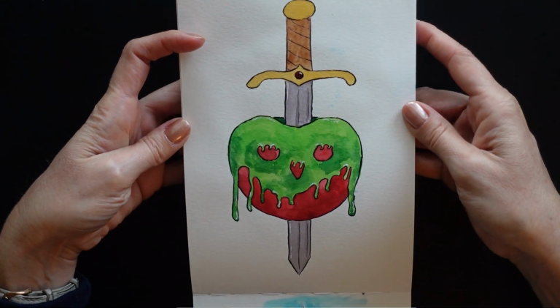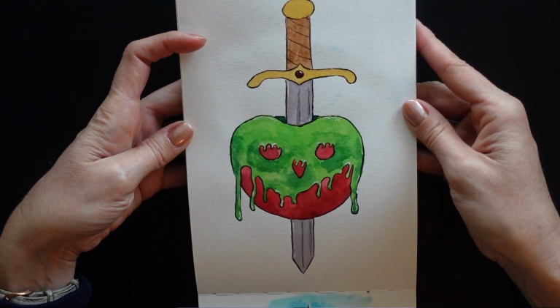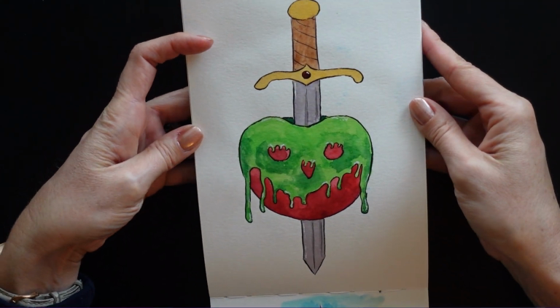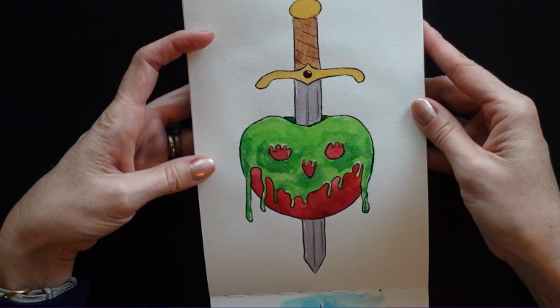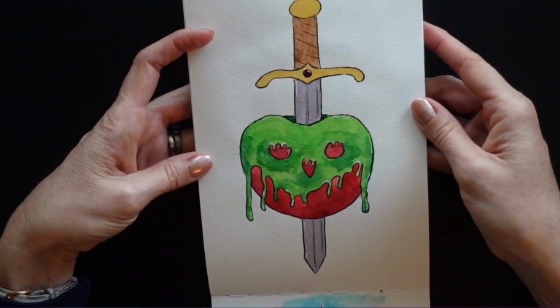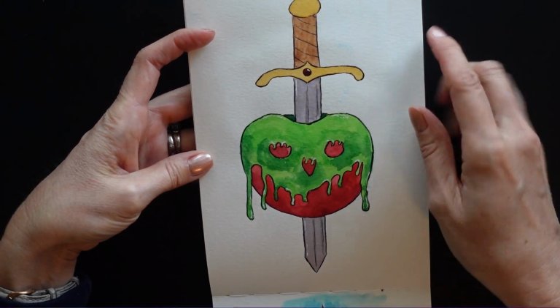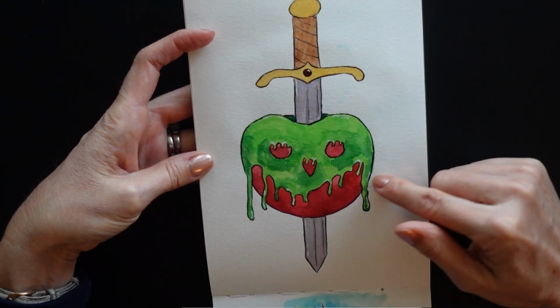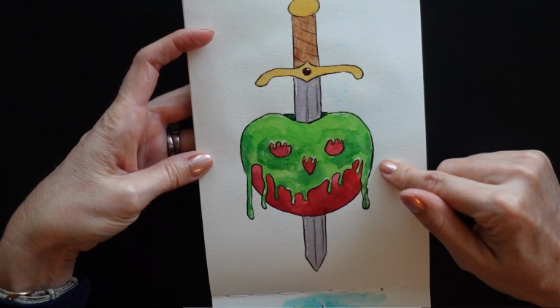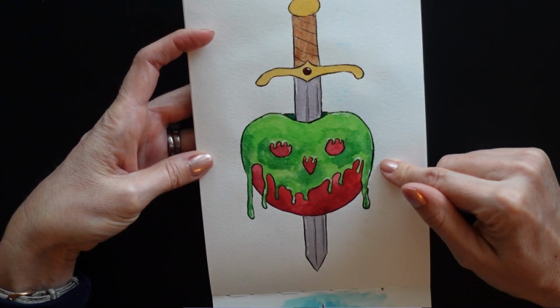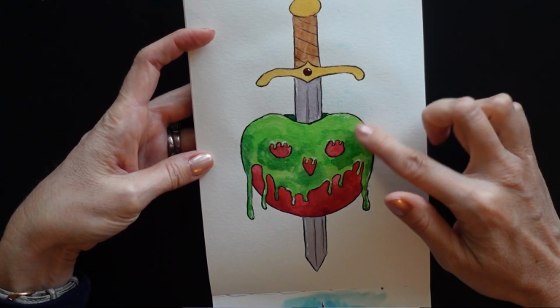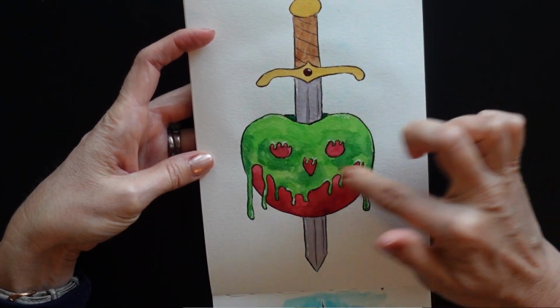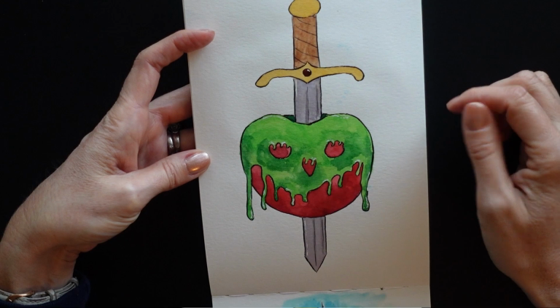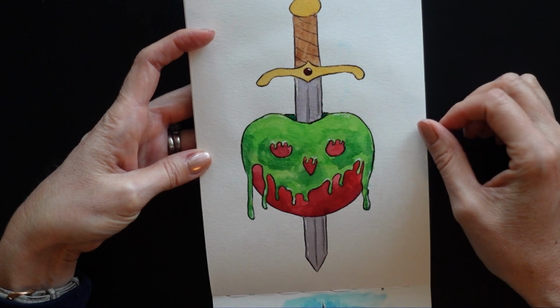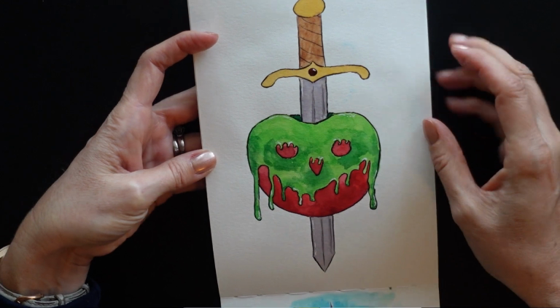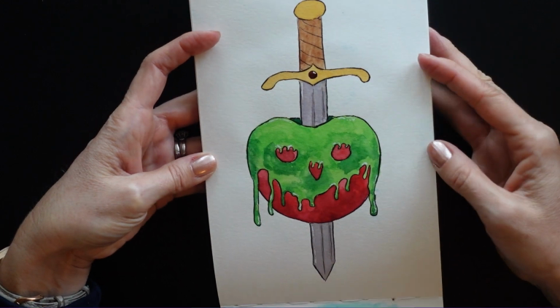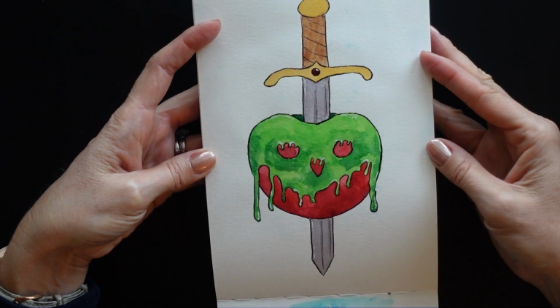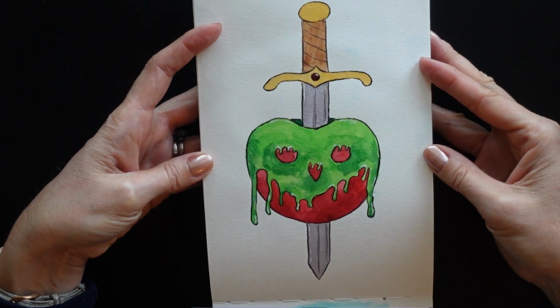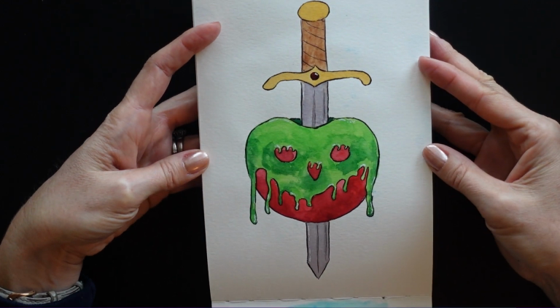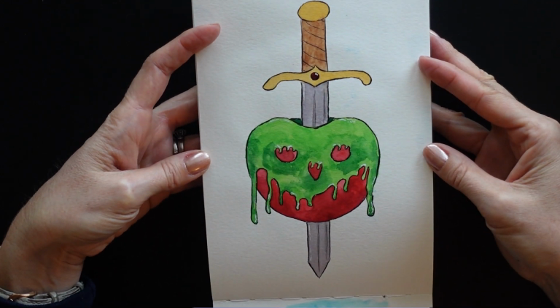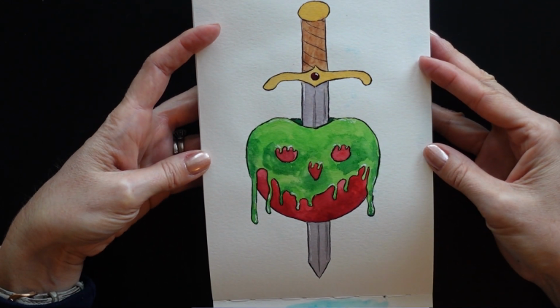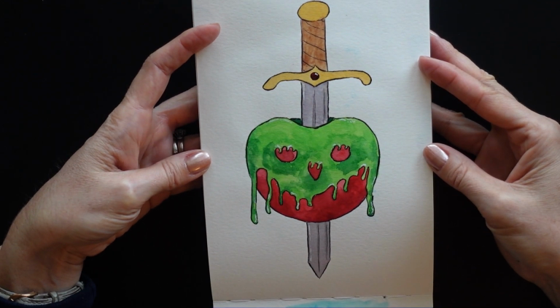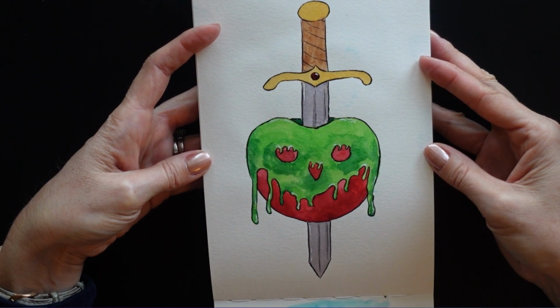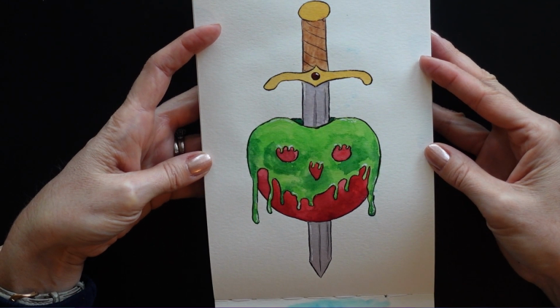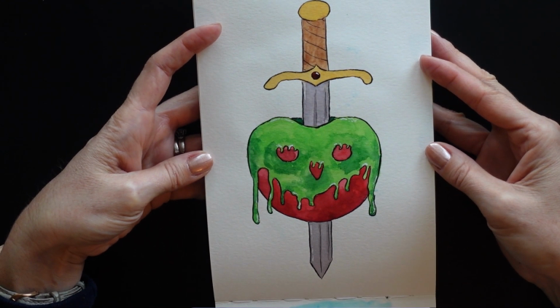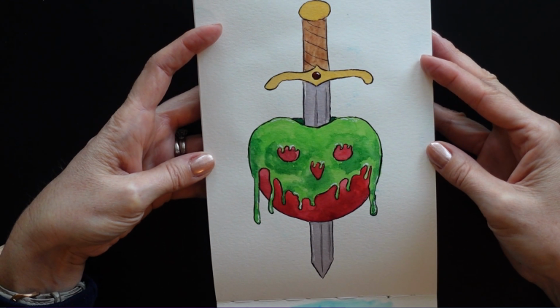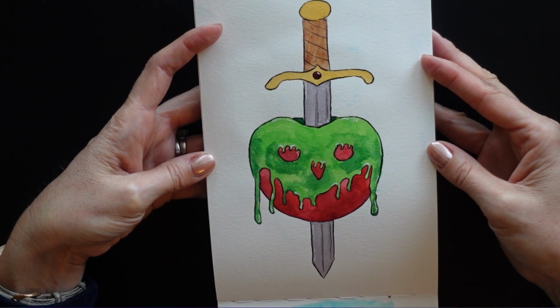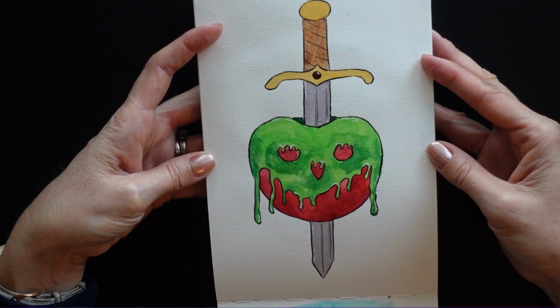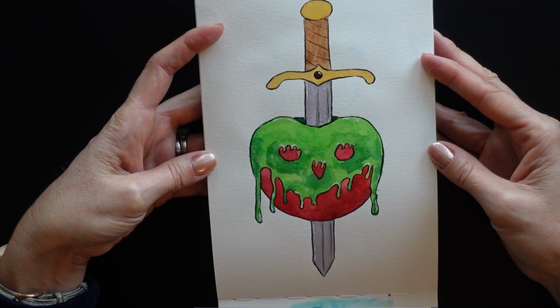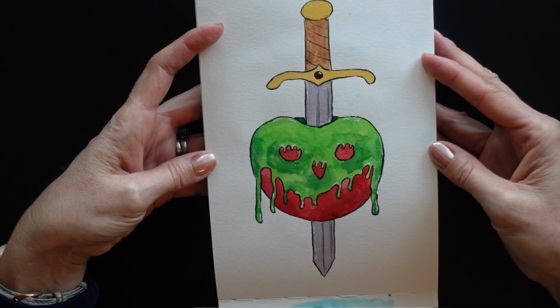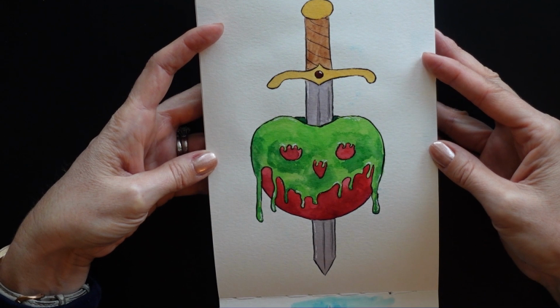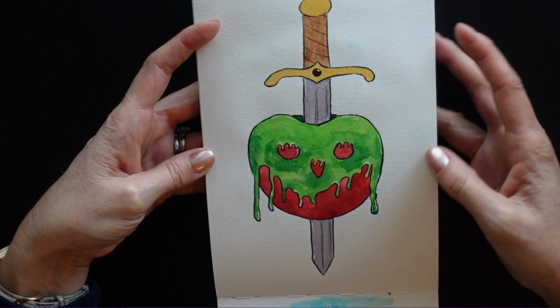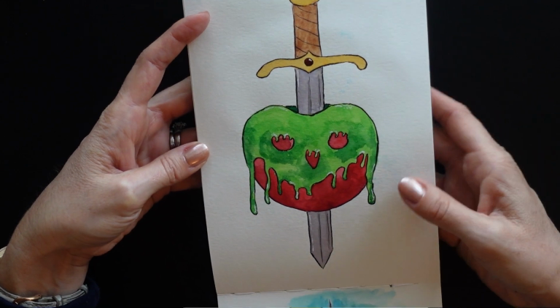Dagger. I just love poison apples — the drippy ones, I love them, they're fun. So I have here just a poison apple with a little dagger sticking through it.